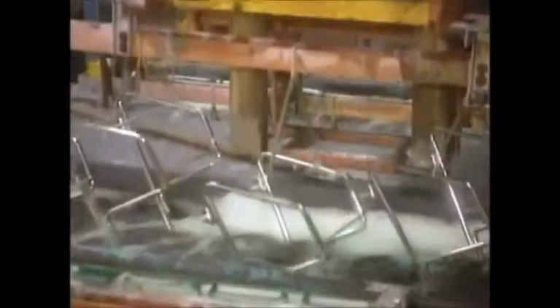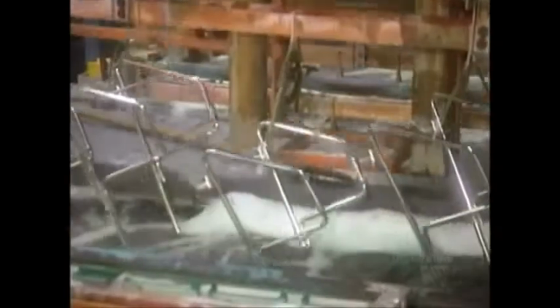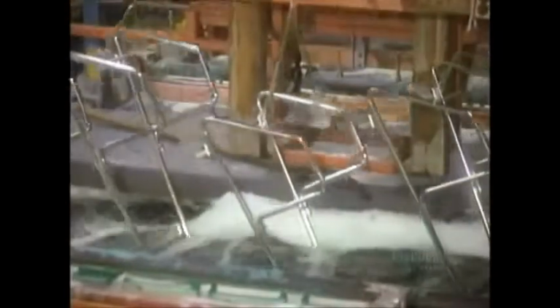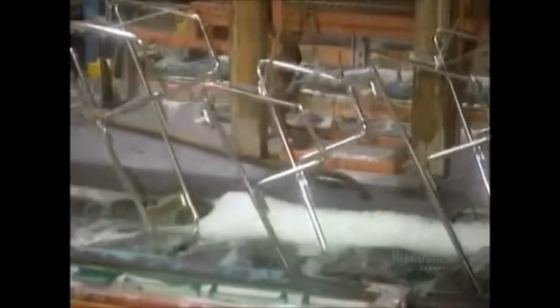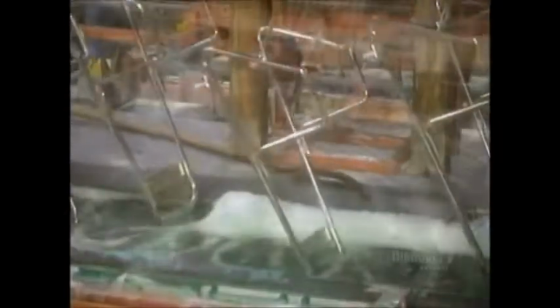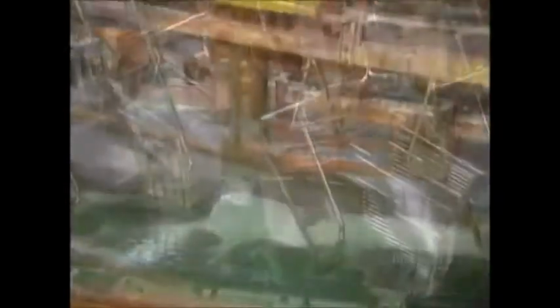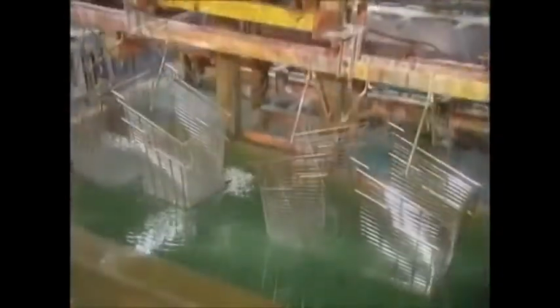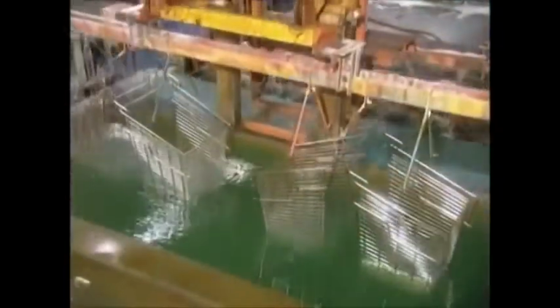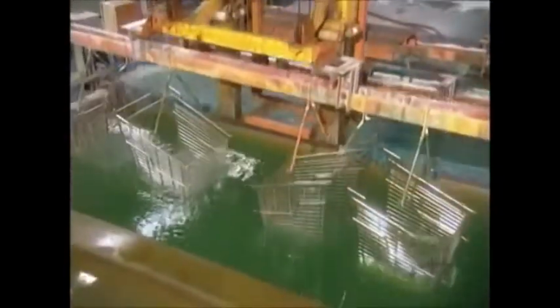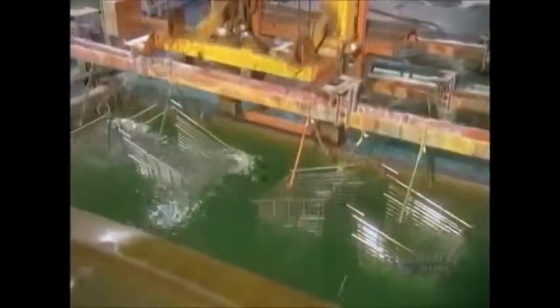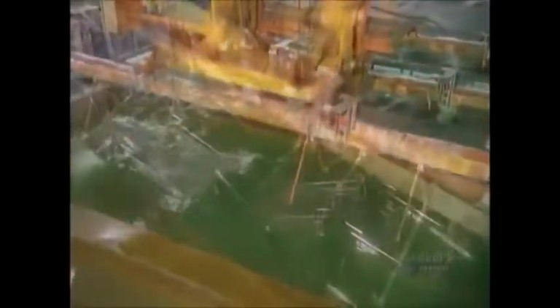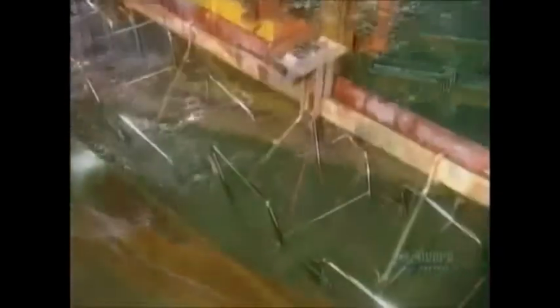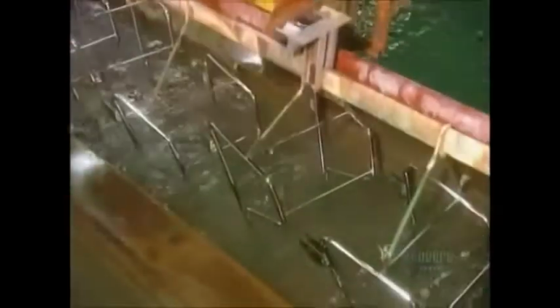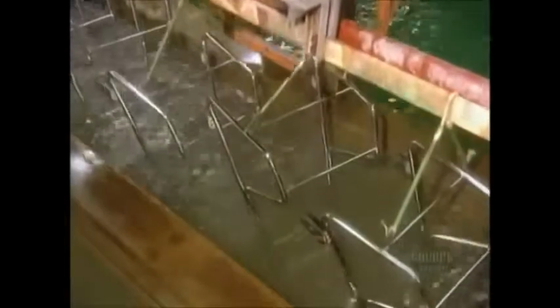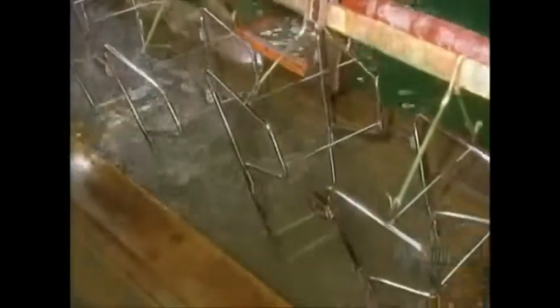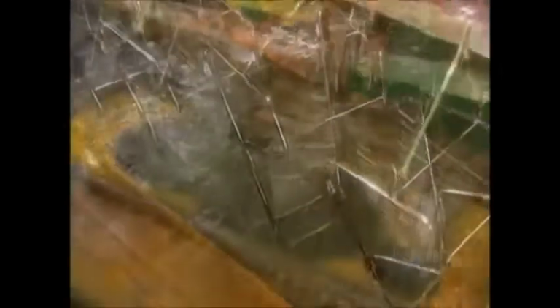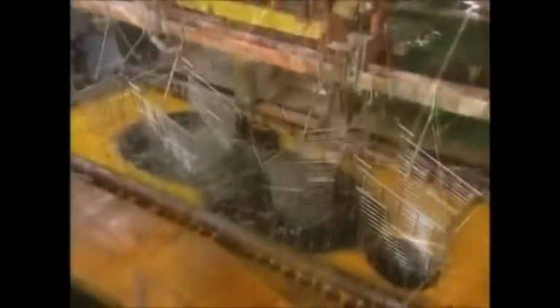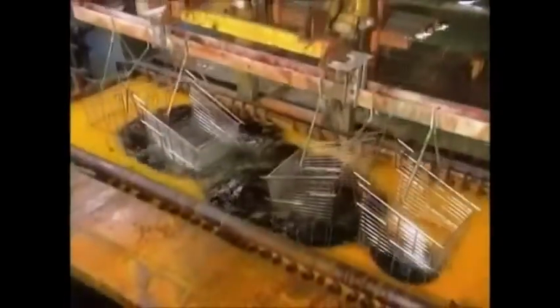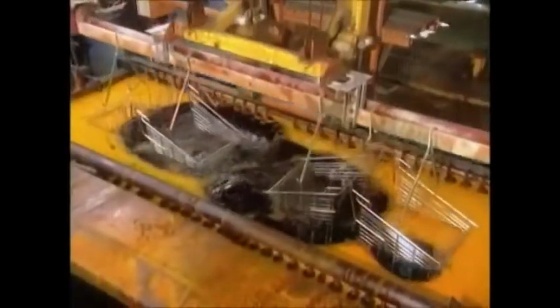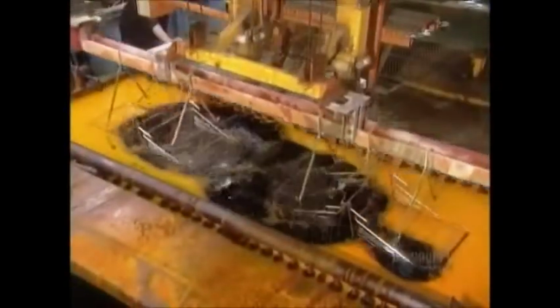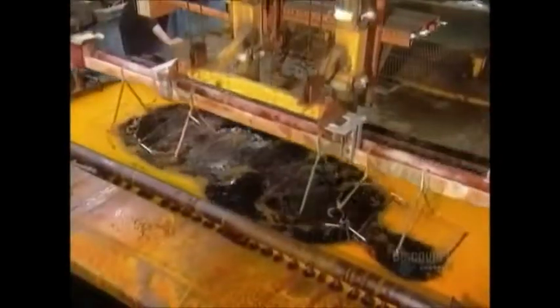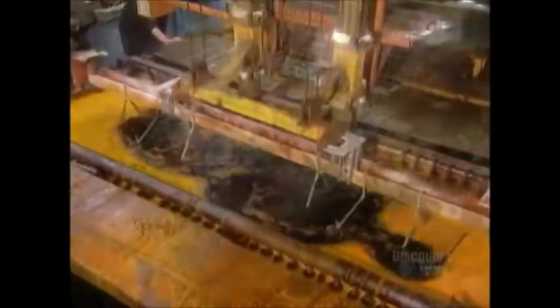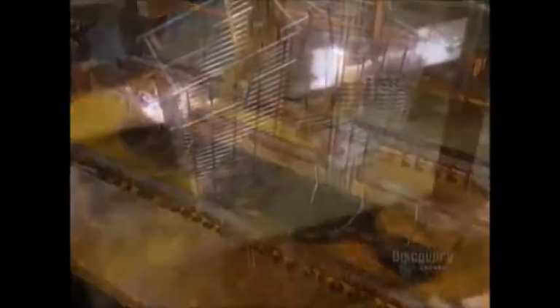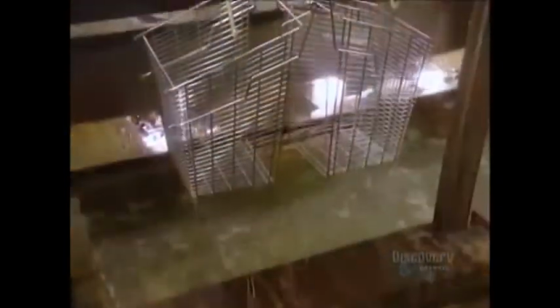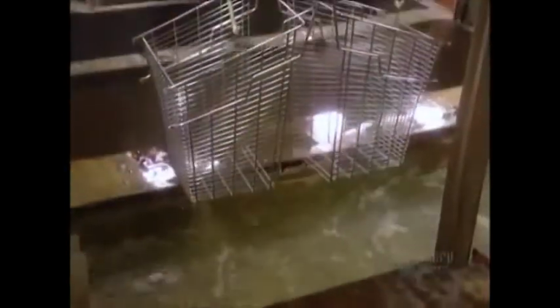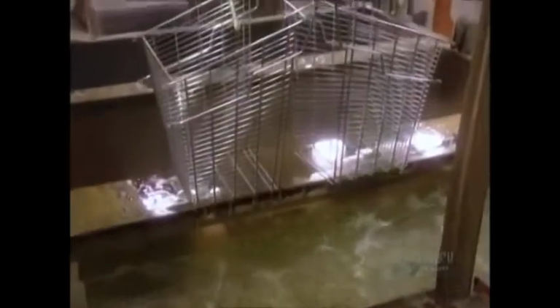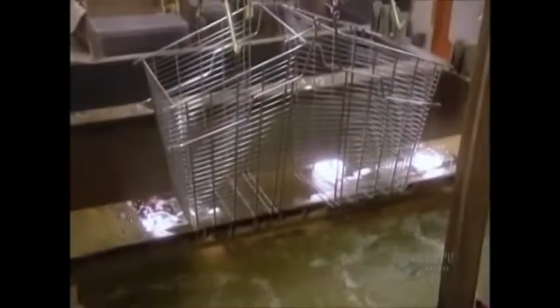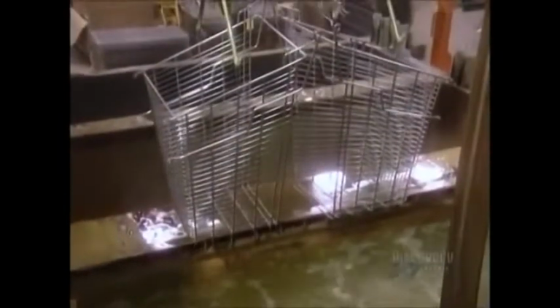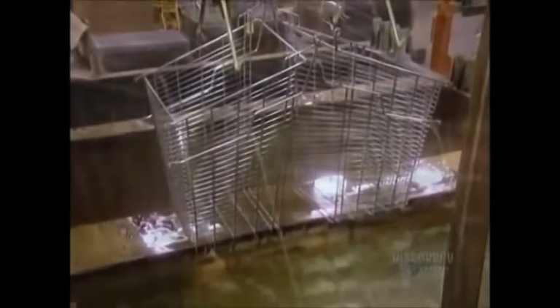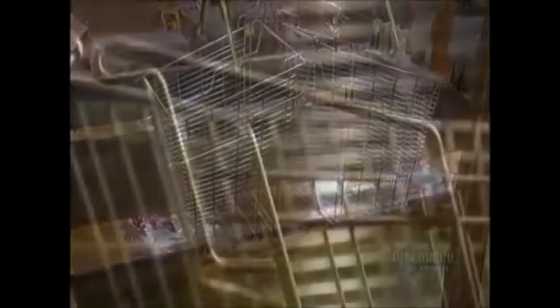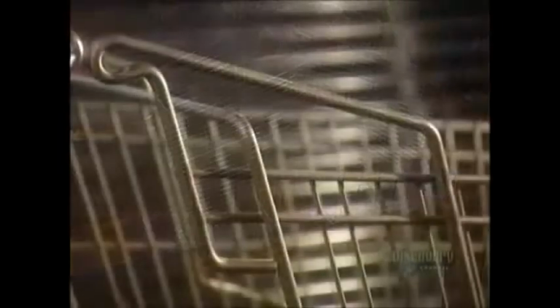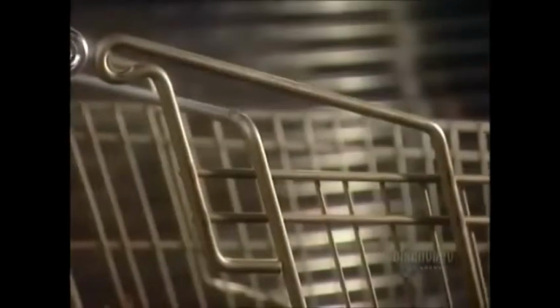They clean the cart's metal components in a bath of soap and acid. Then they electroplate the metal with nickel, then with chrome as a finishing coat.